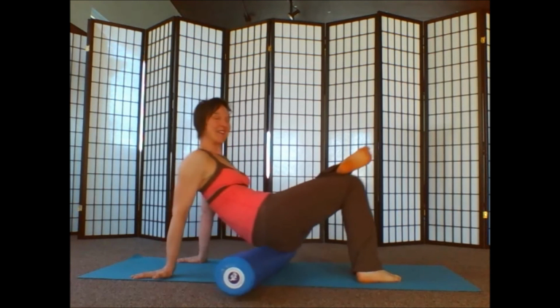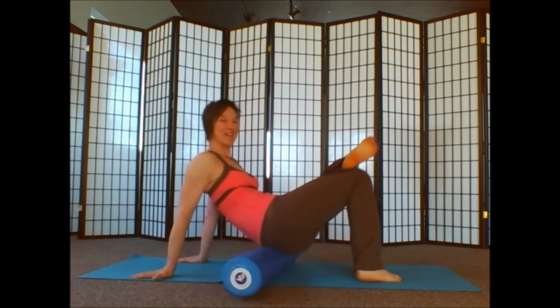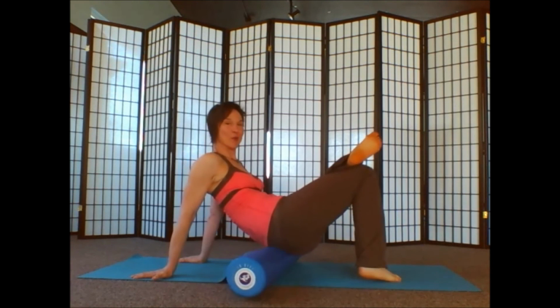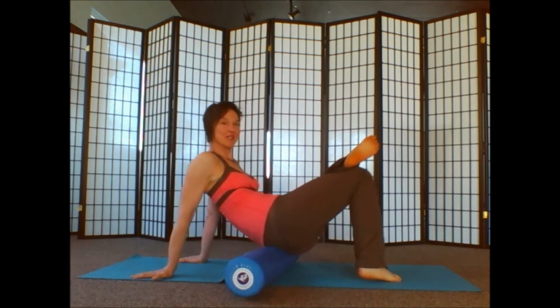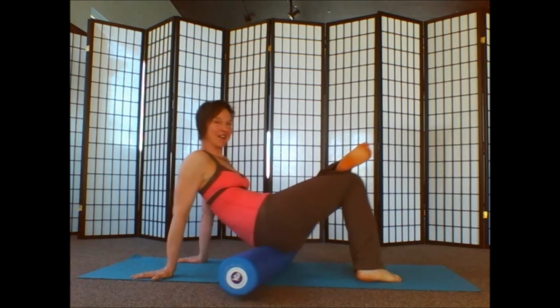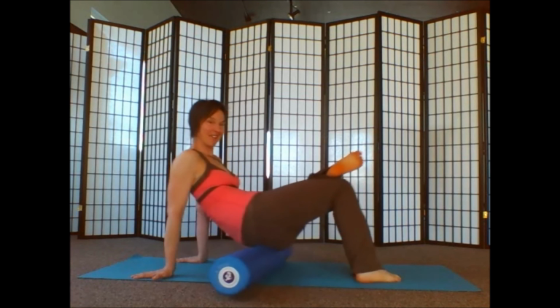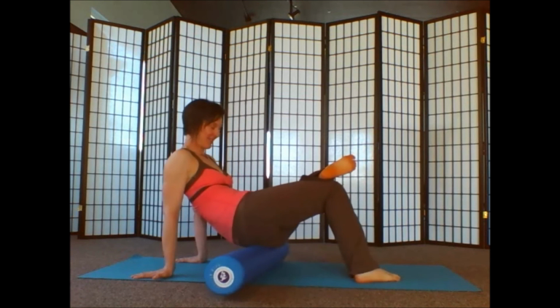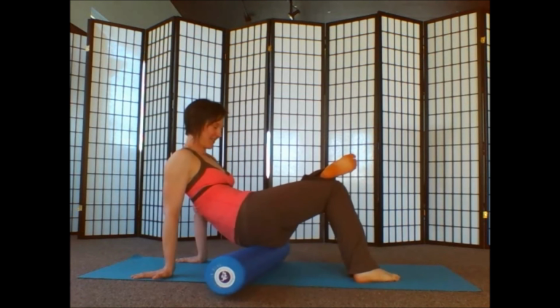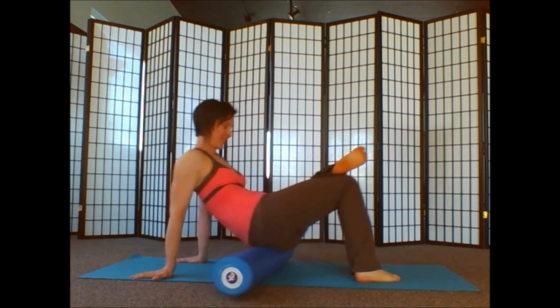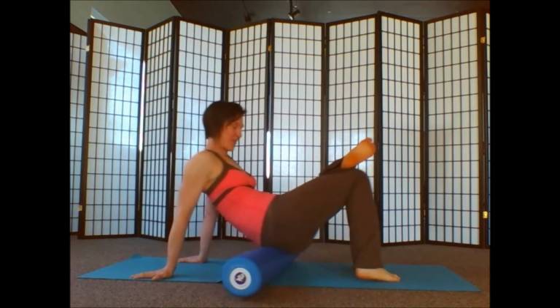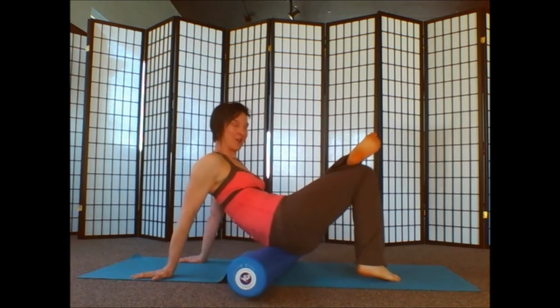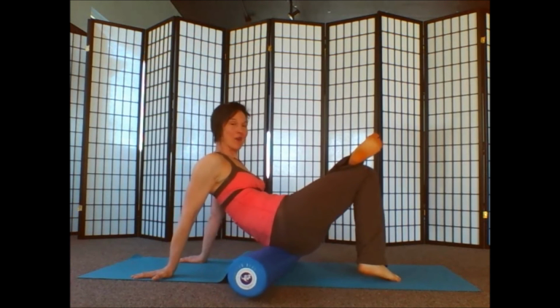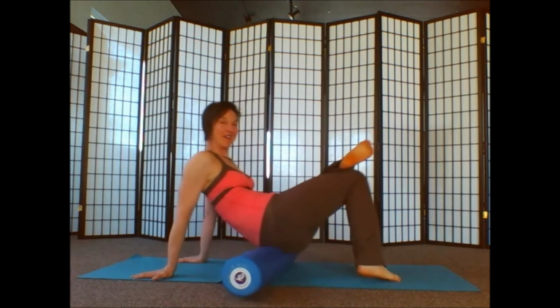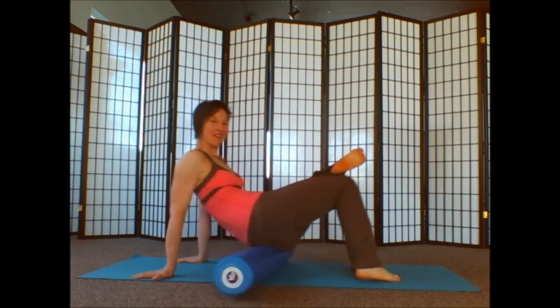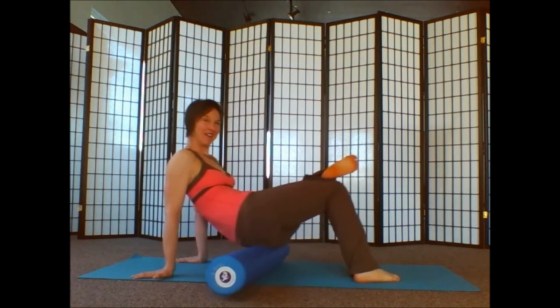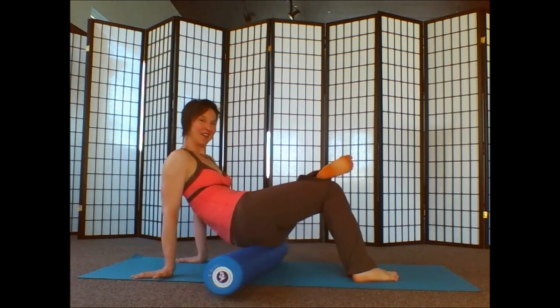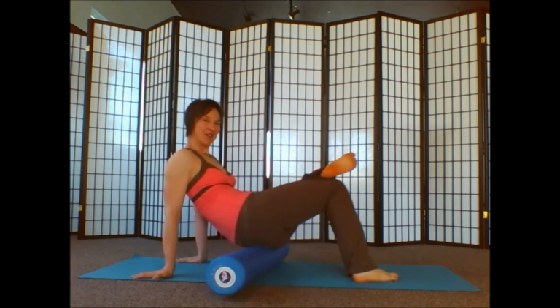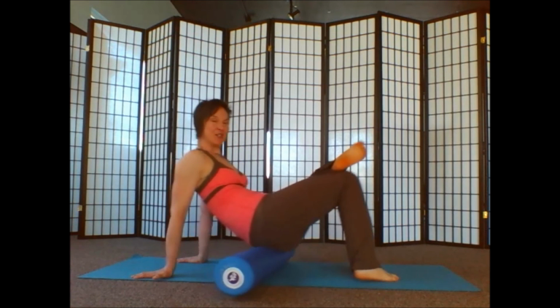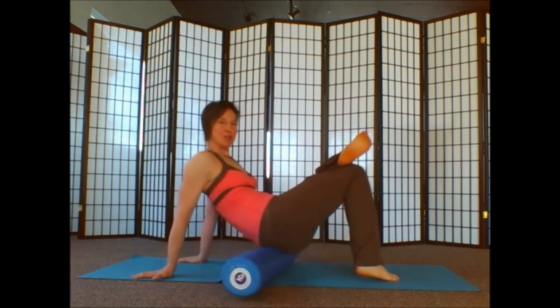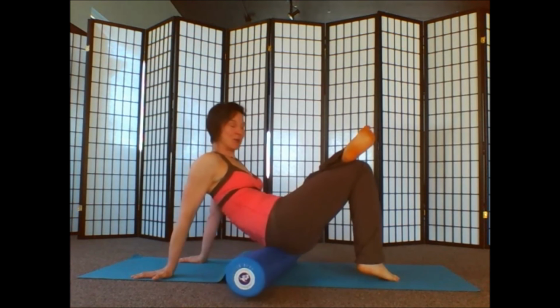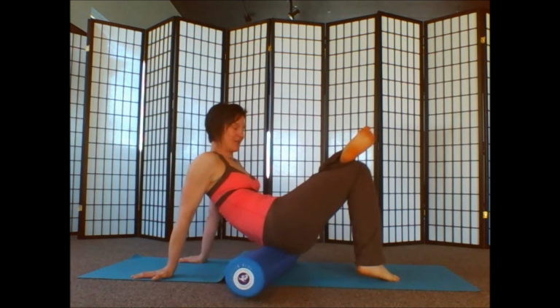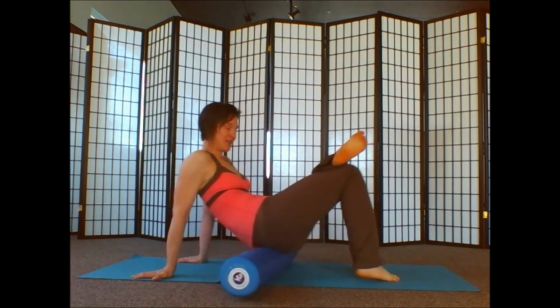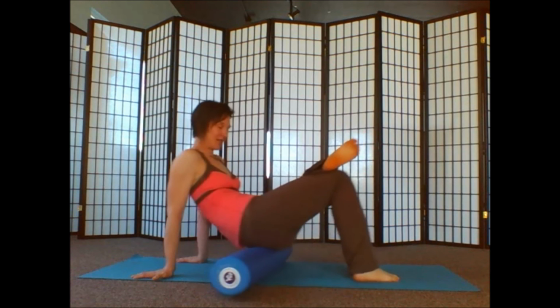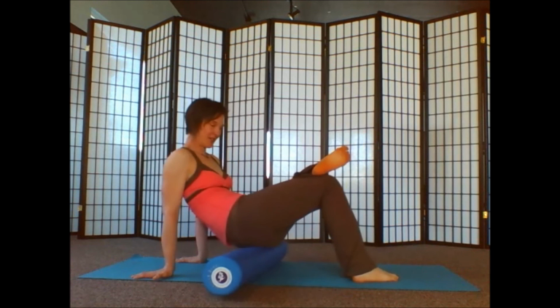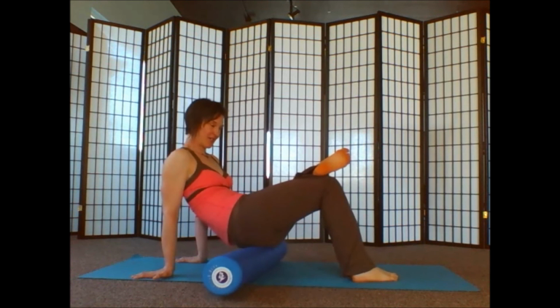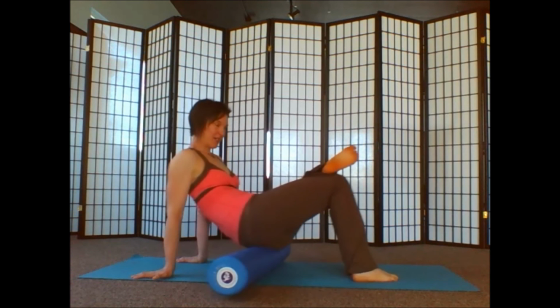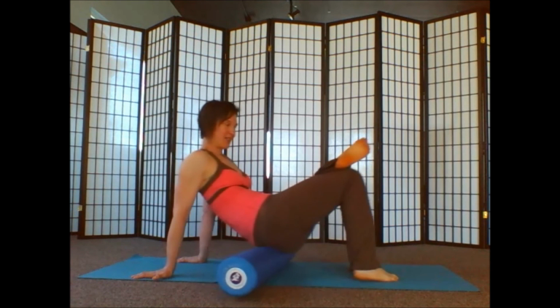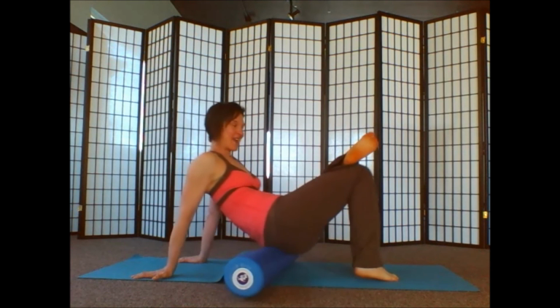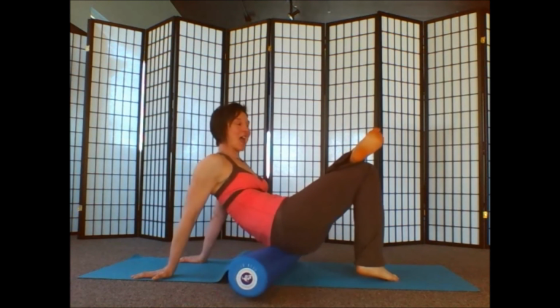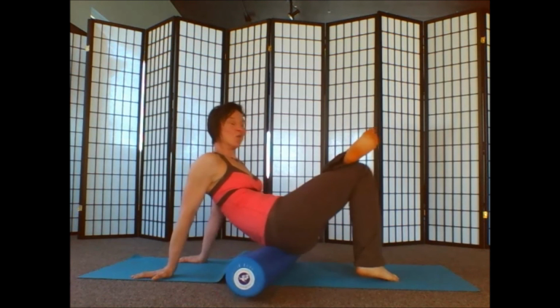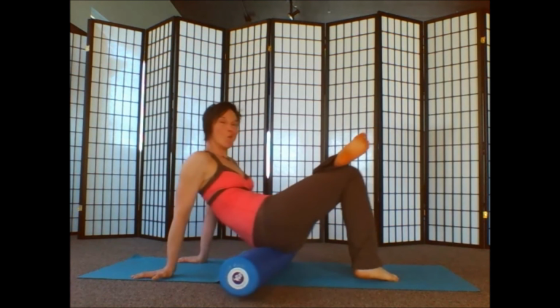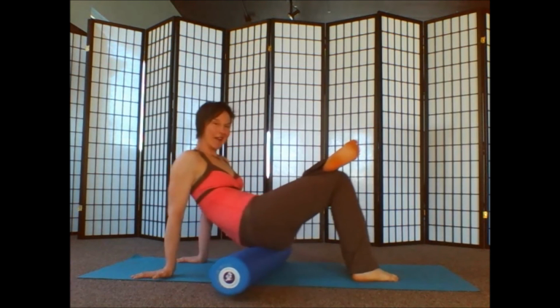Take 5 more rolls here. 3 more. 2, and 1.